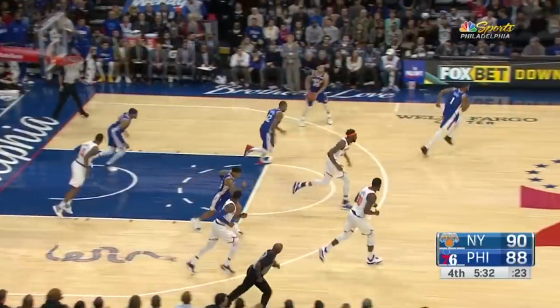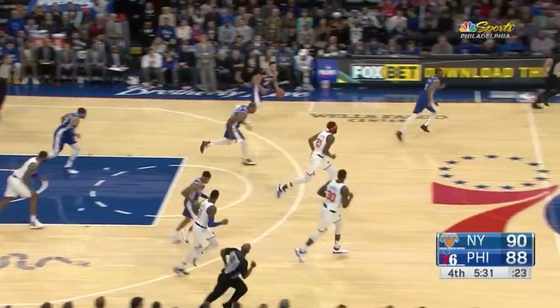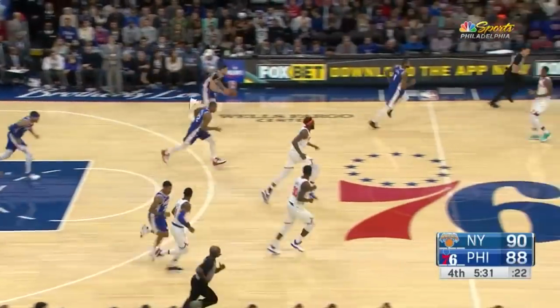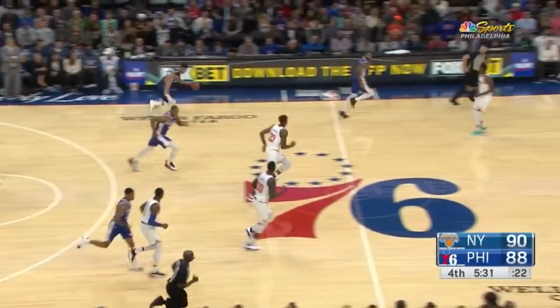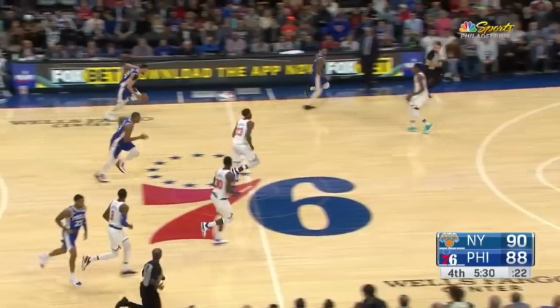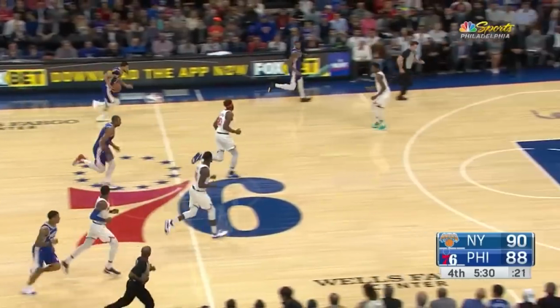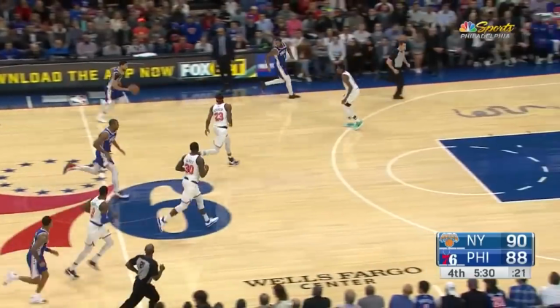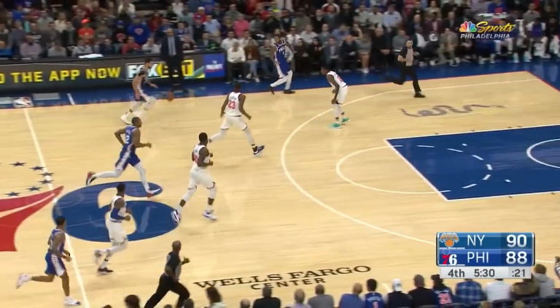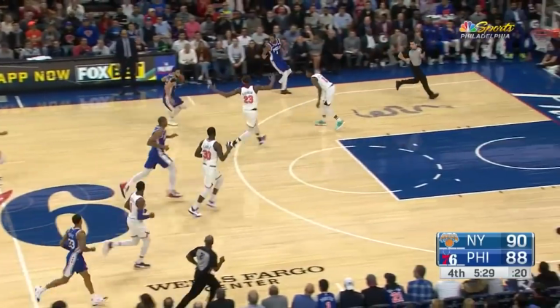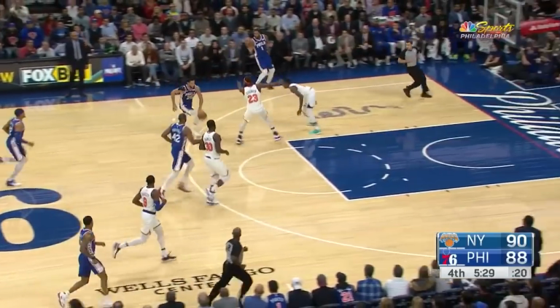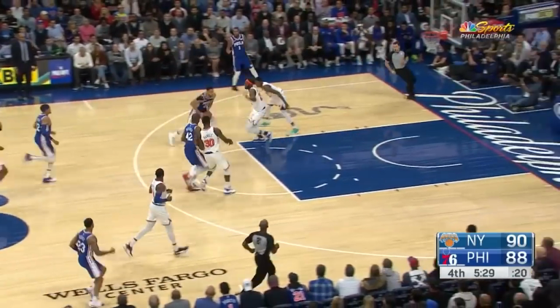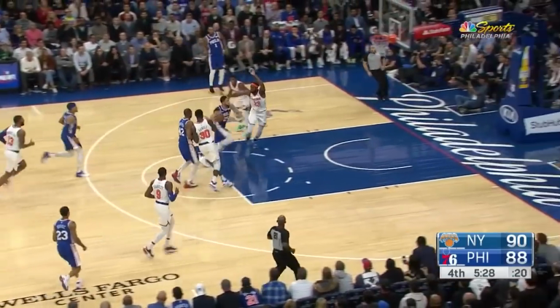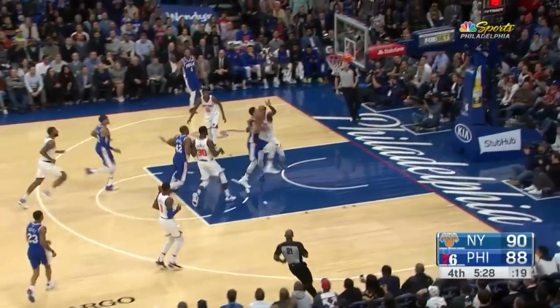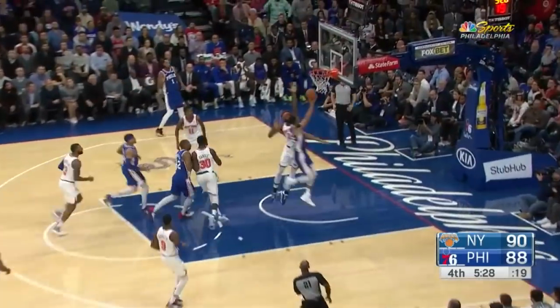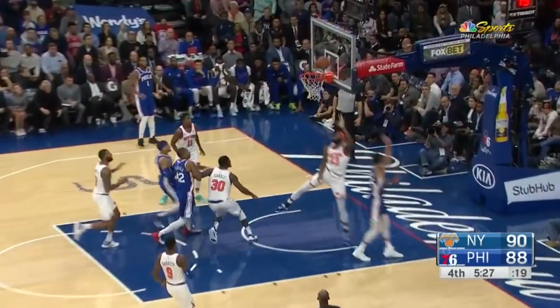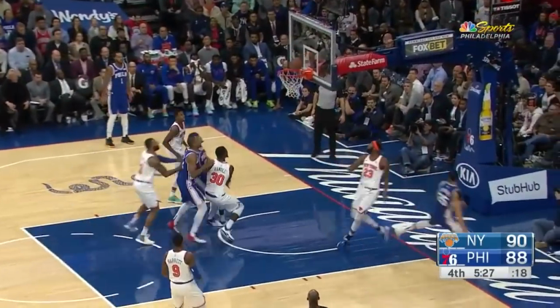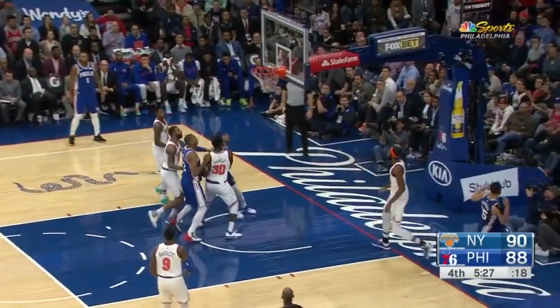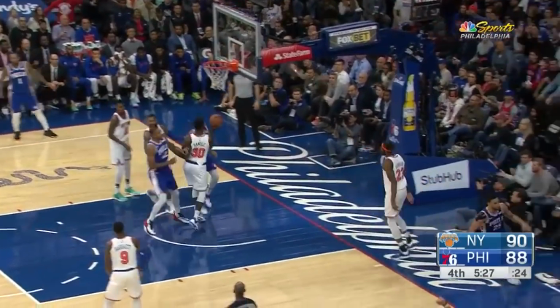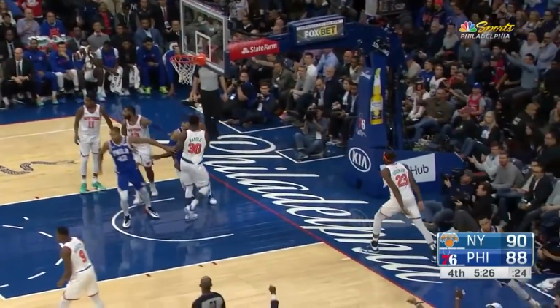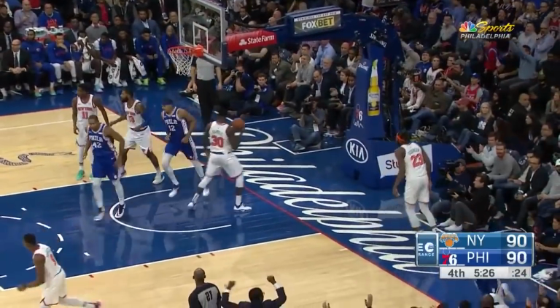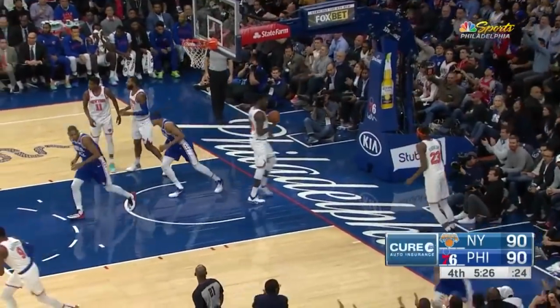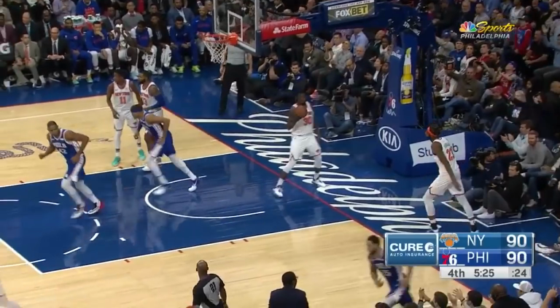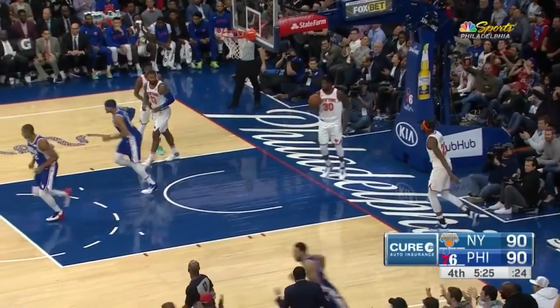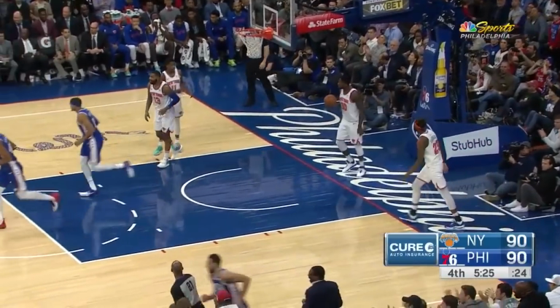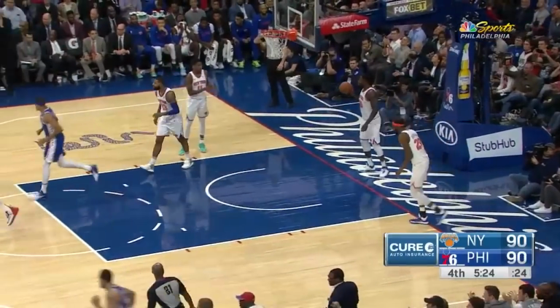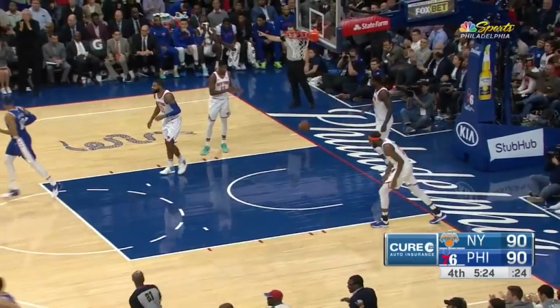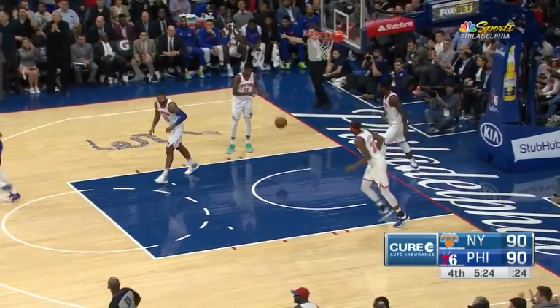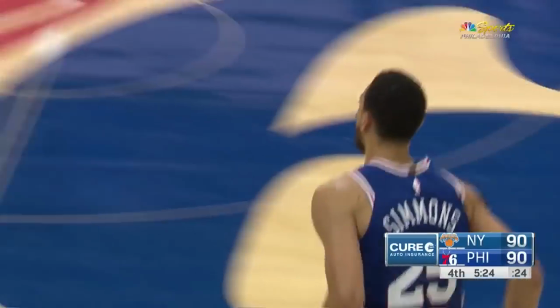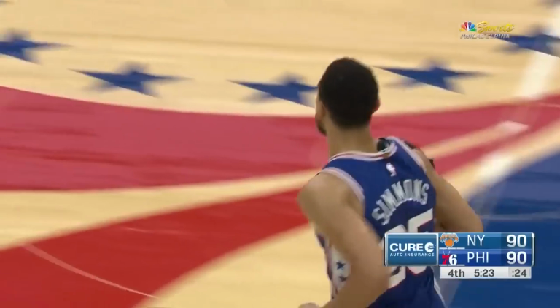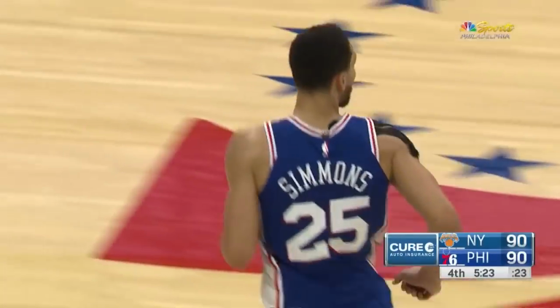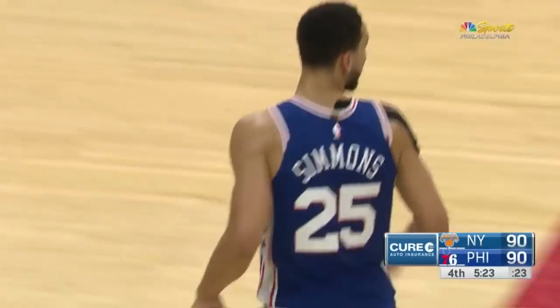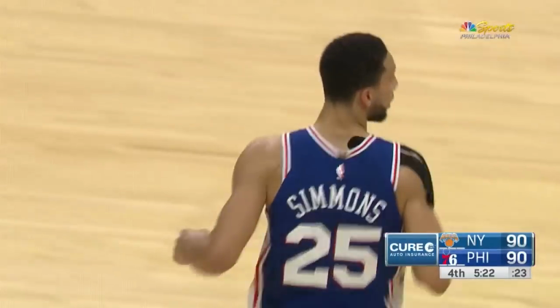More preoccupied with Toby than the basket. Simmons looping to the hoop — and he locks it up. He's got 18. We are tied at 90 for the first time.